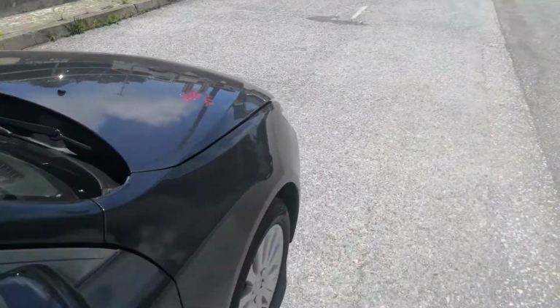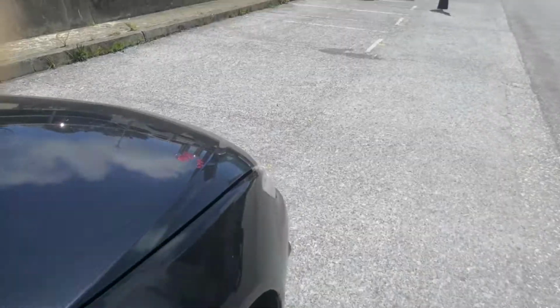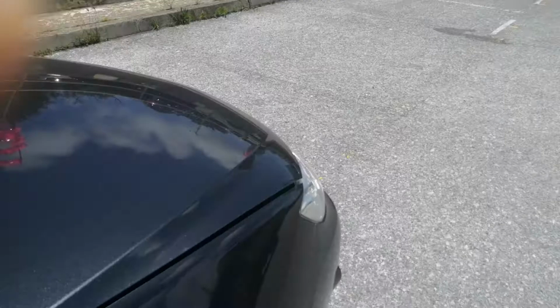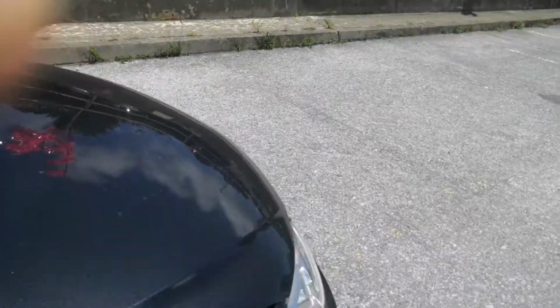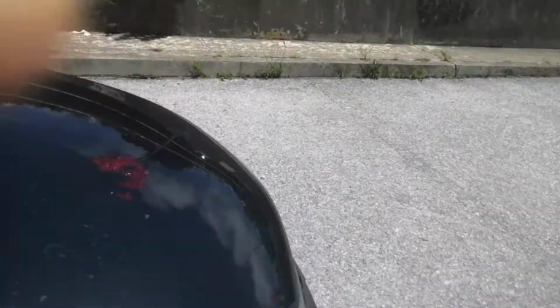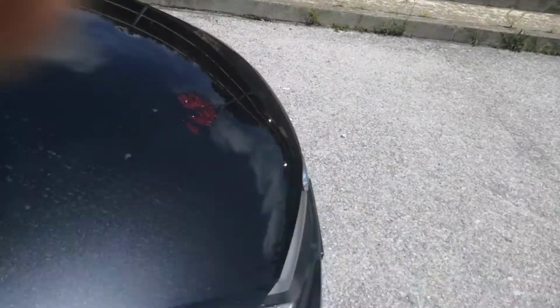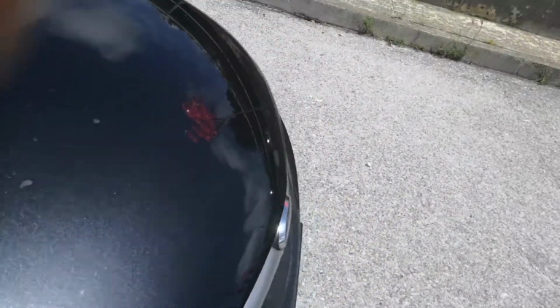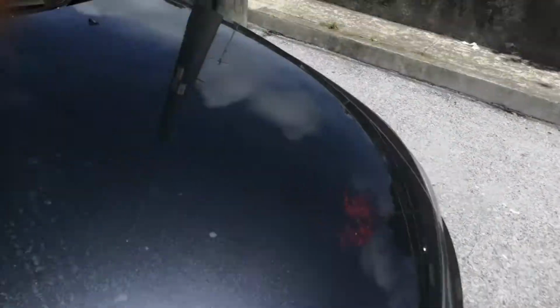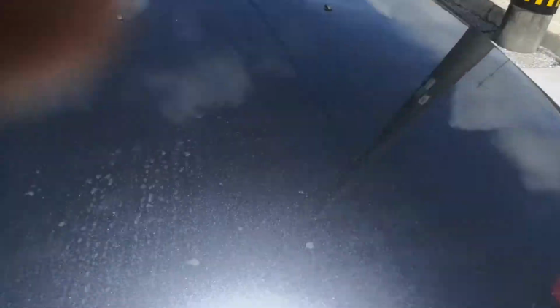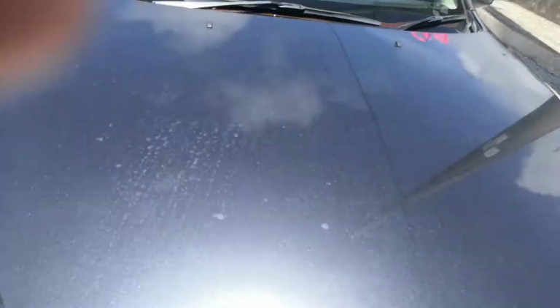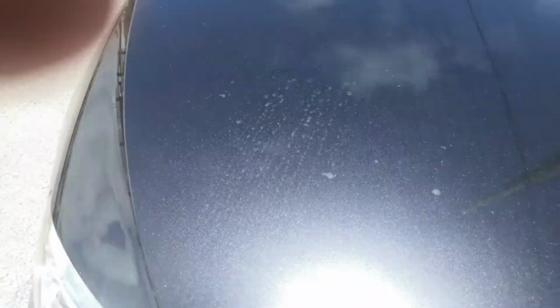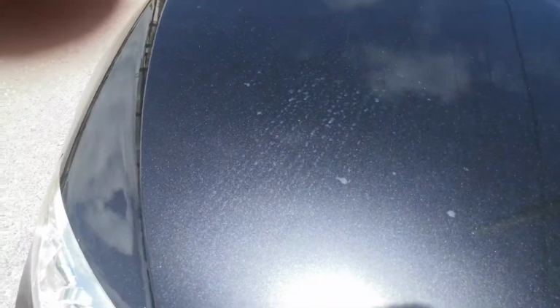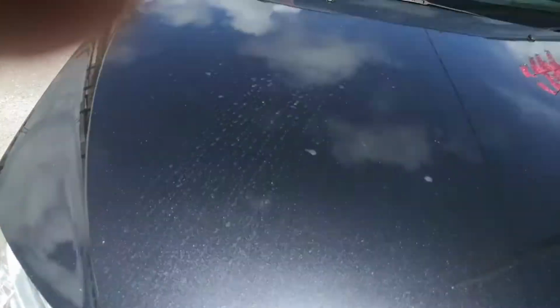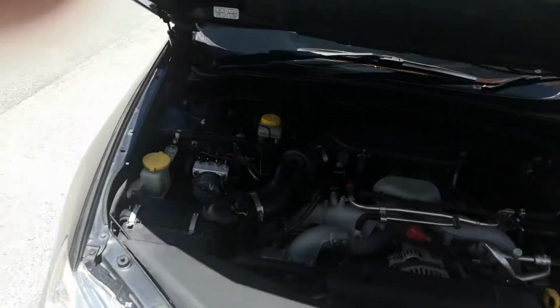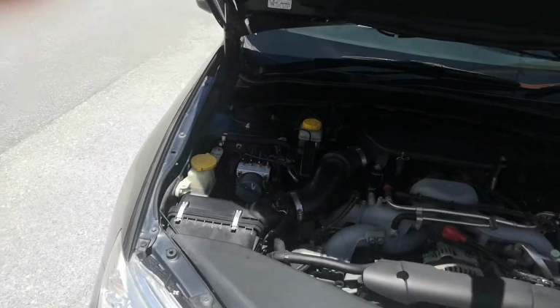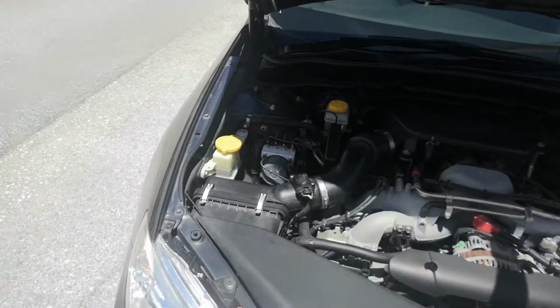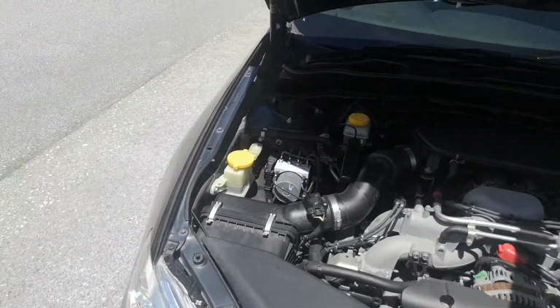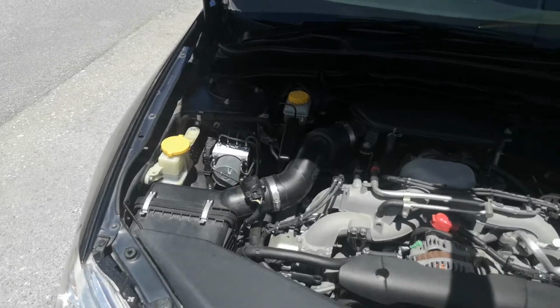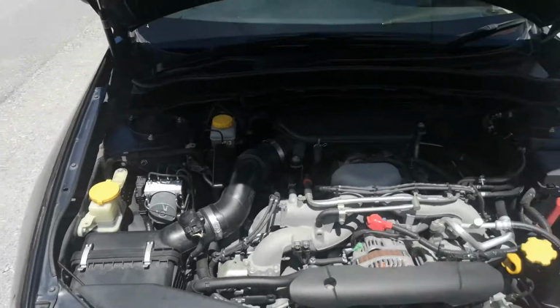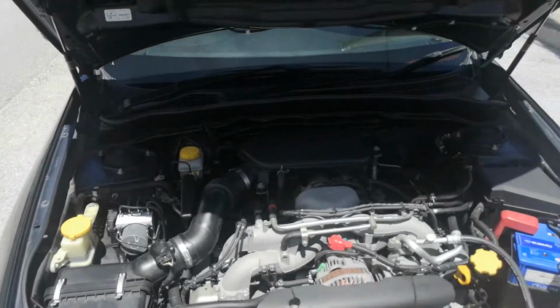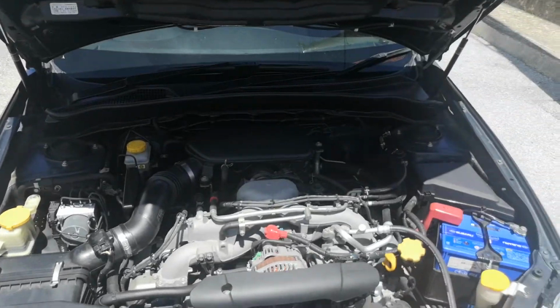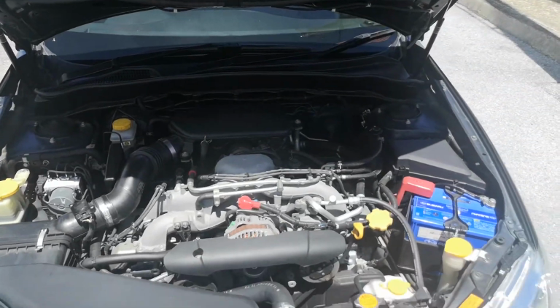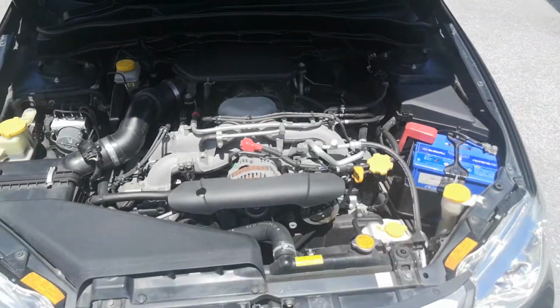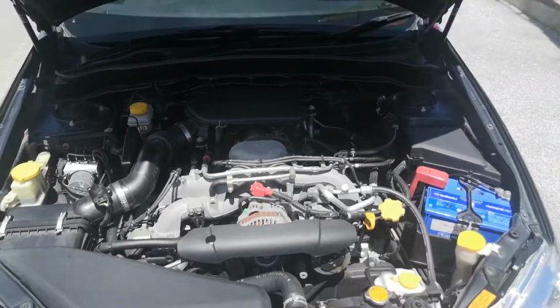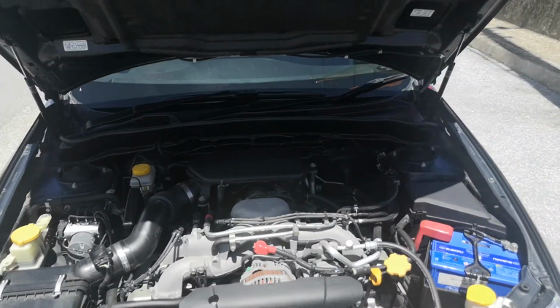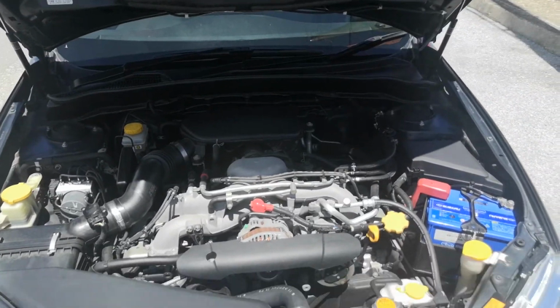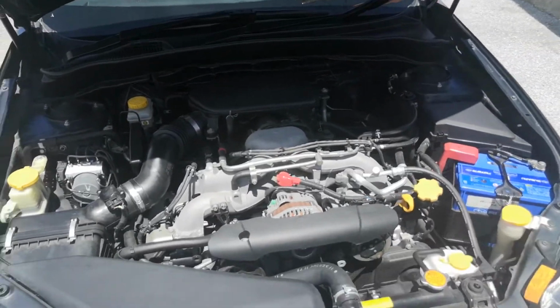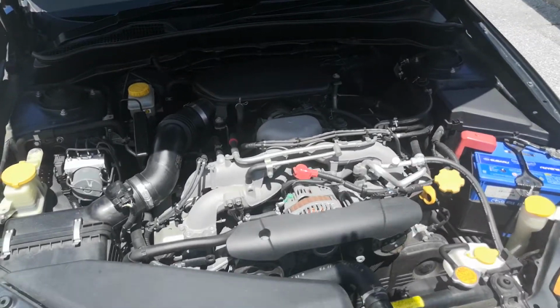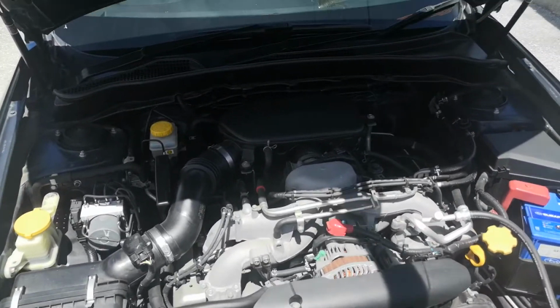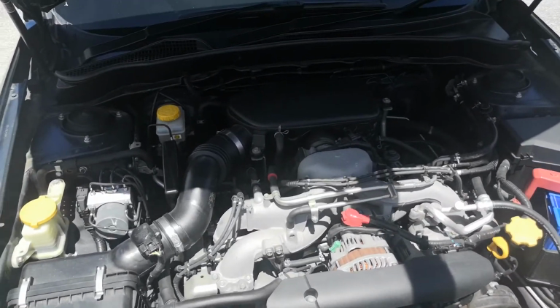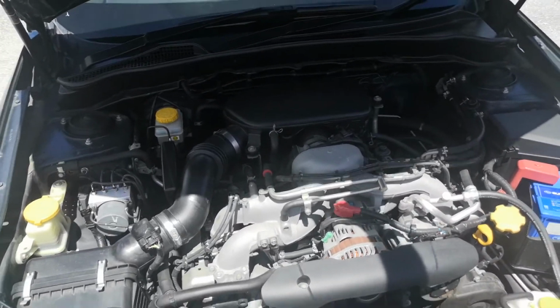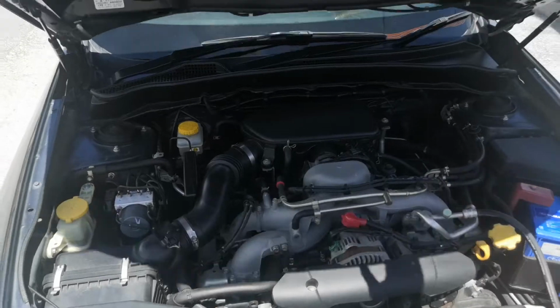Let's take a look under the hood, and then we'll wrap this video up. There's your engine — good old boxer engine. Pretty clean, but we're going to clean it anyway.